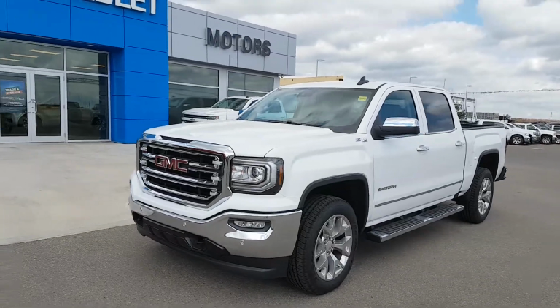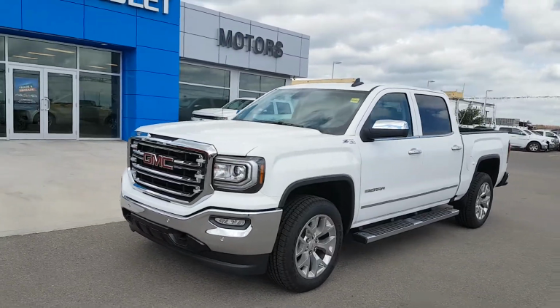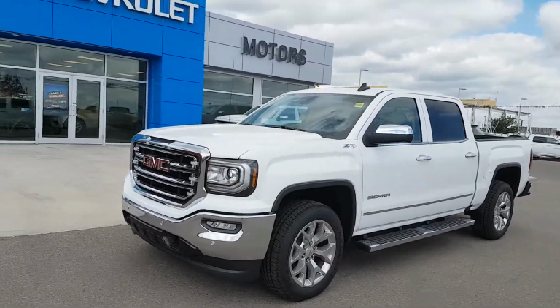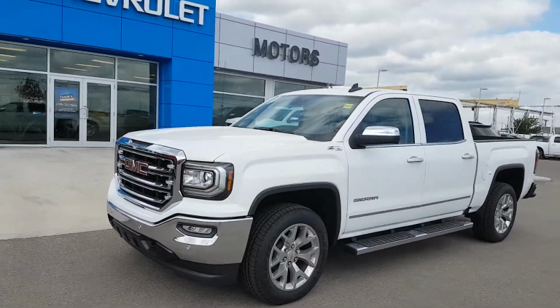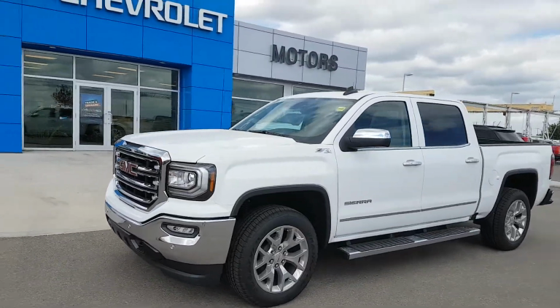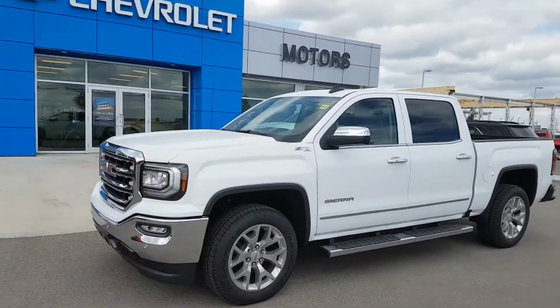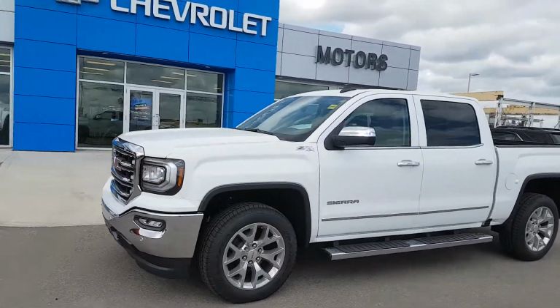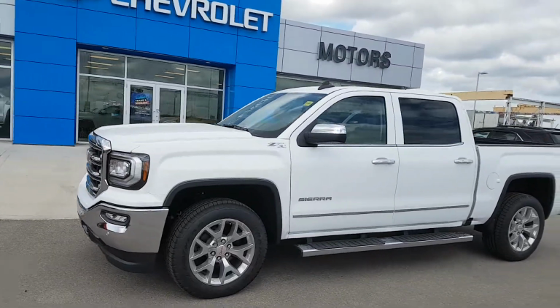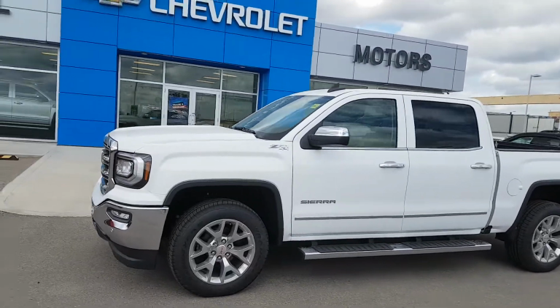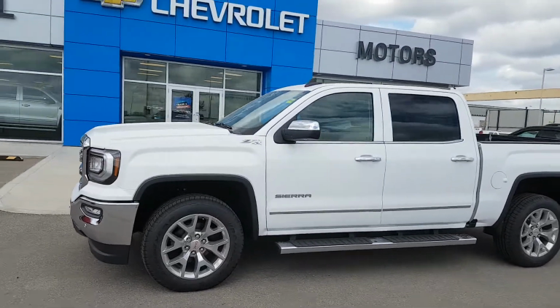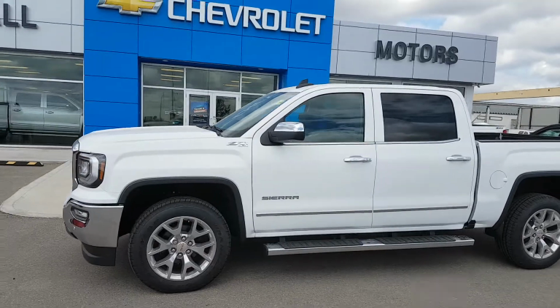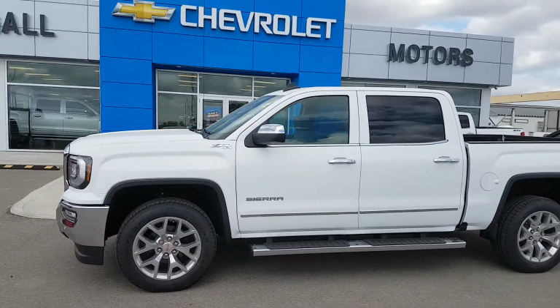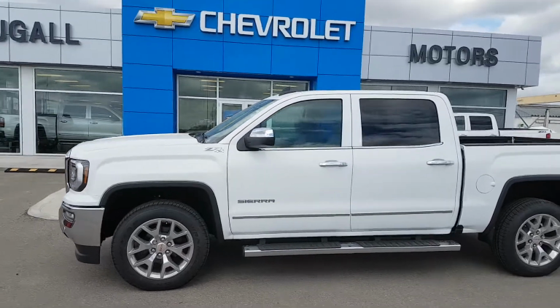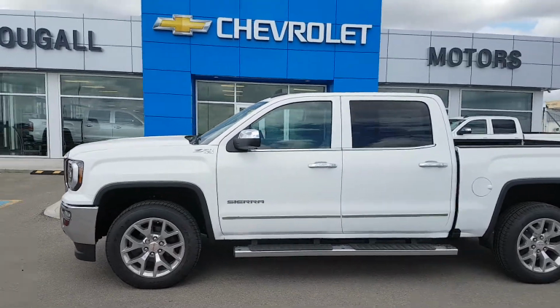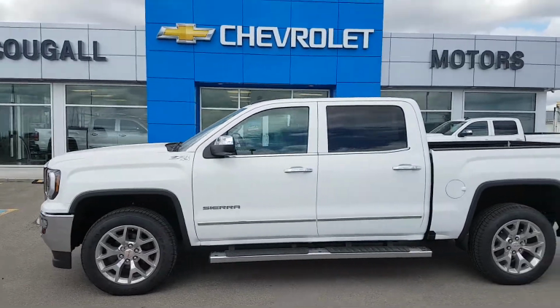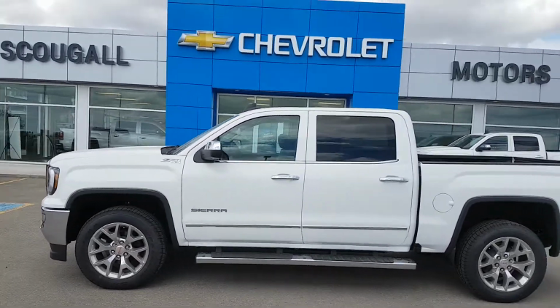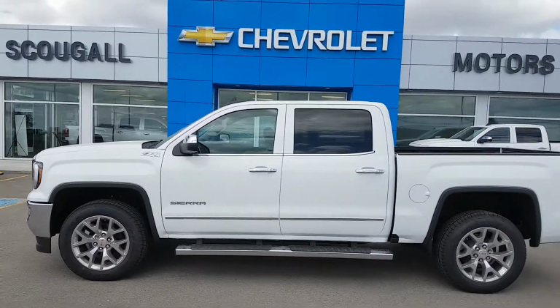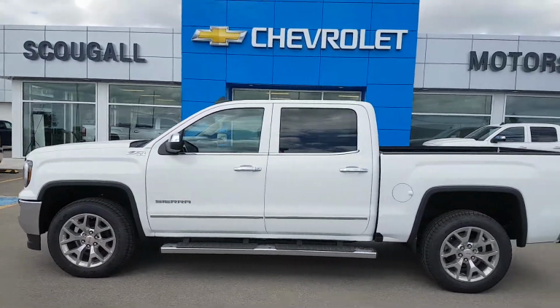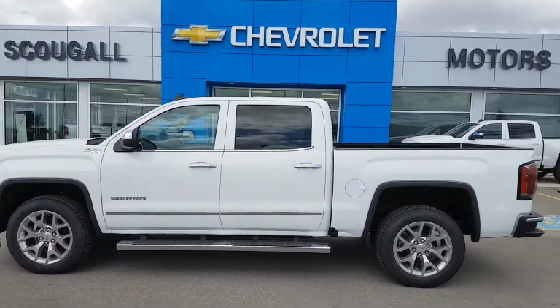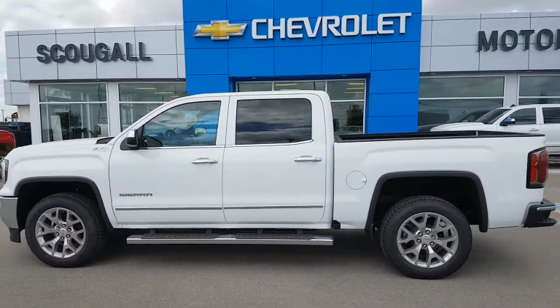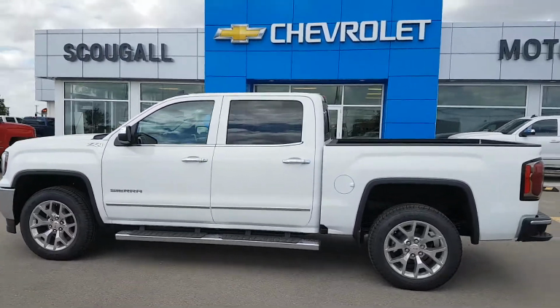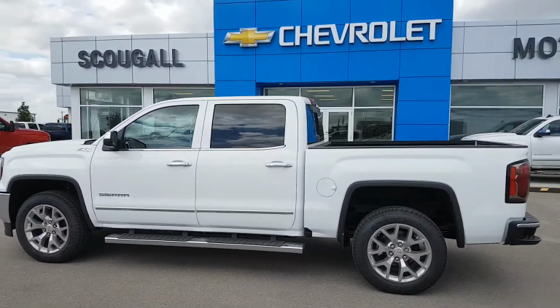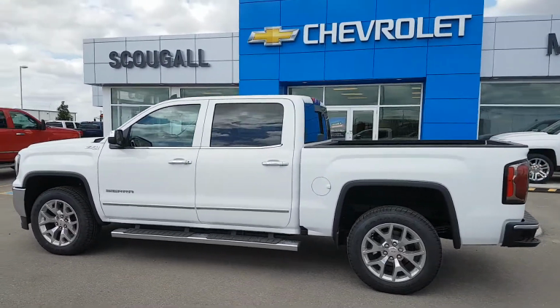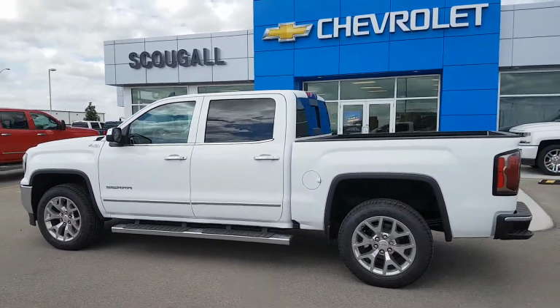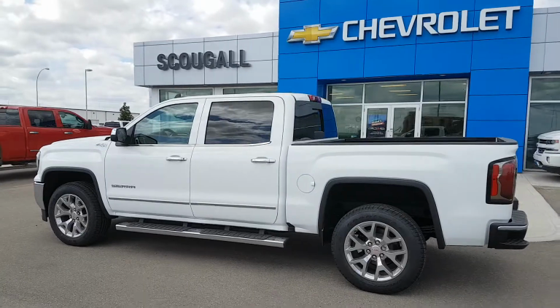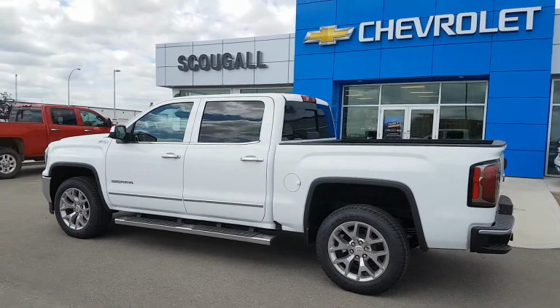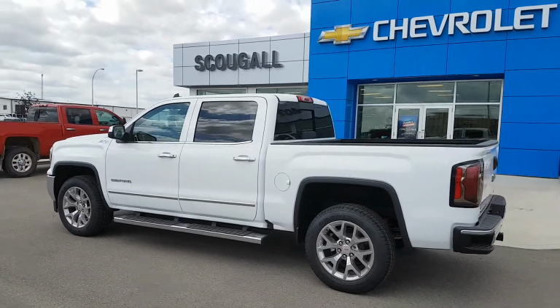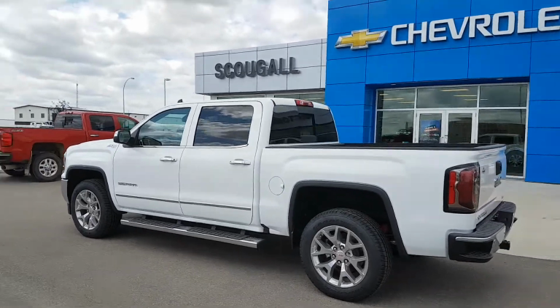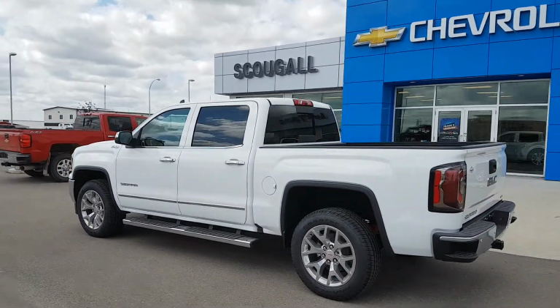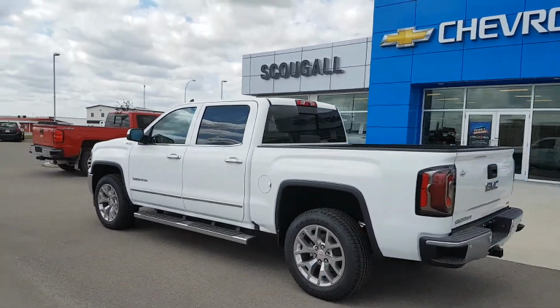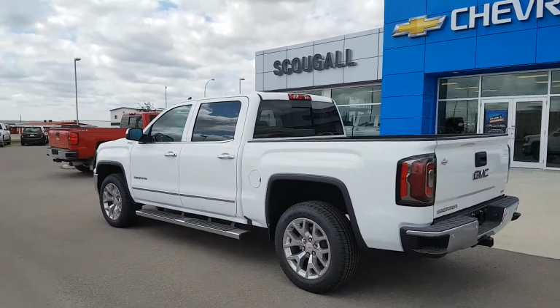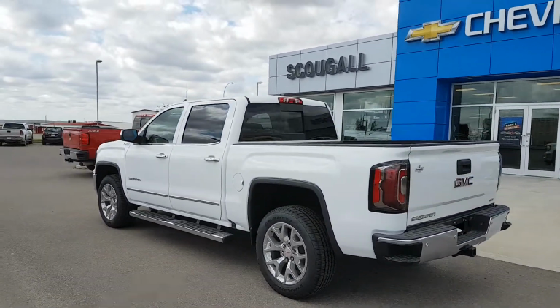Good afternoon from Scoogle Motors in Fort McLeod, stock number 195117. Today we're looking at a 2018 GMC Sierra 1500 Crew Cab Short Box Half Ton Truck.